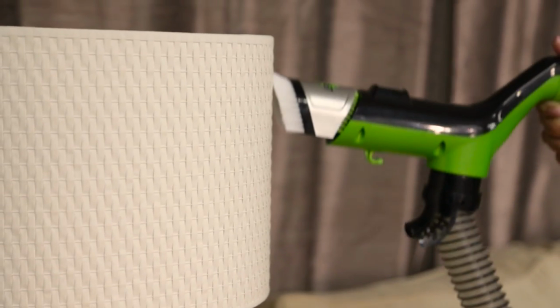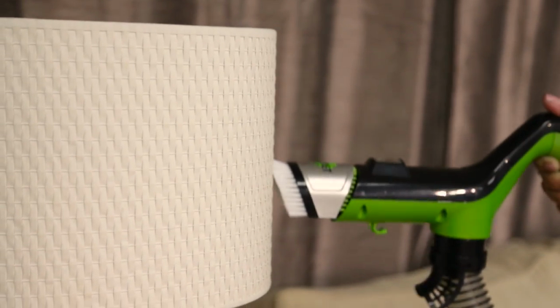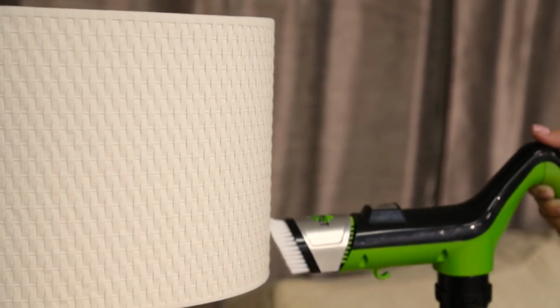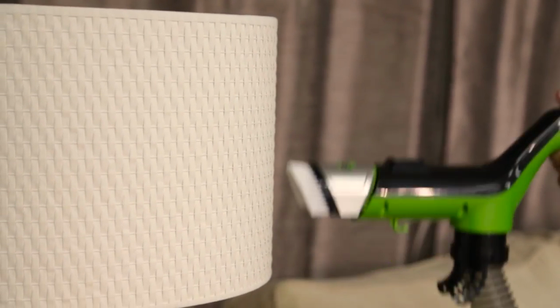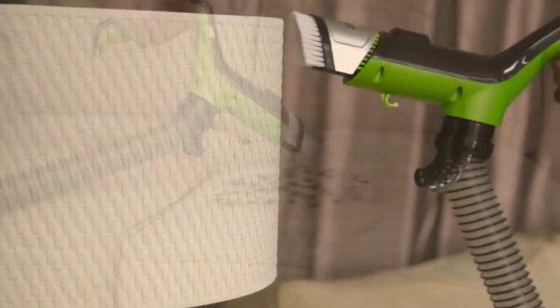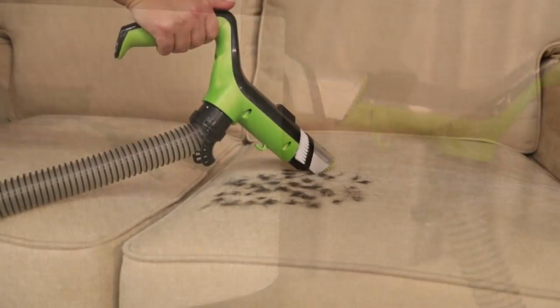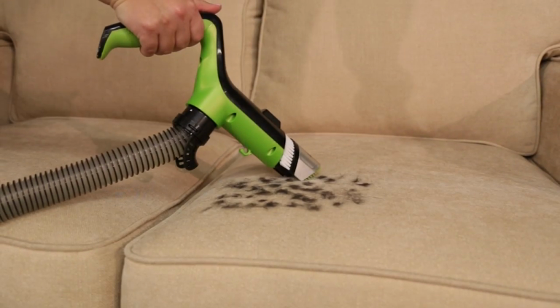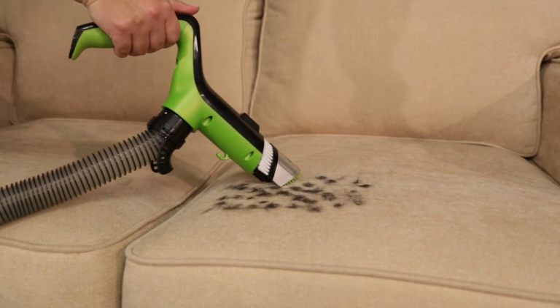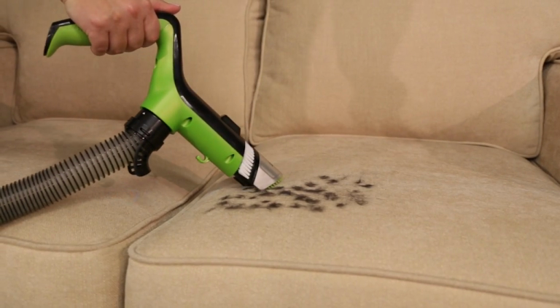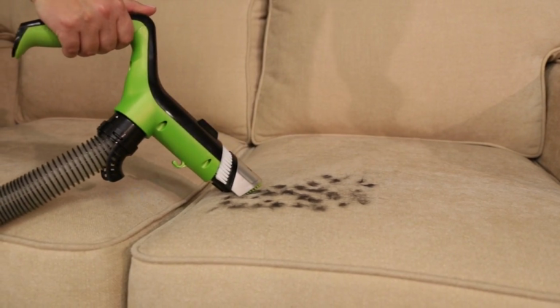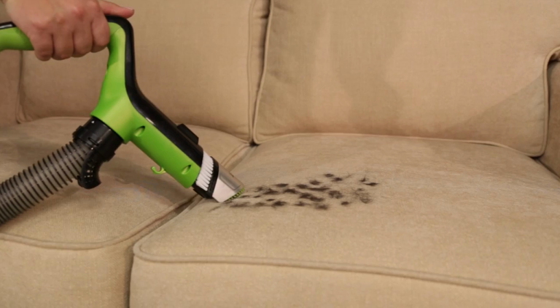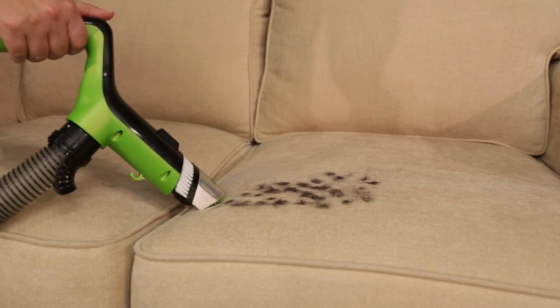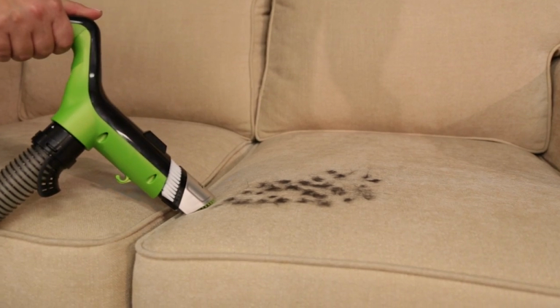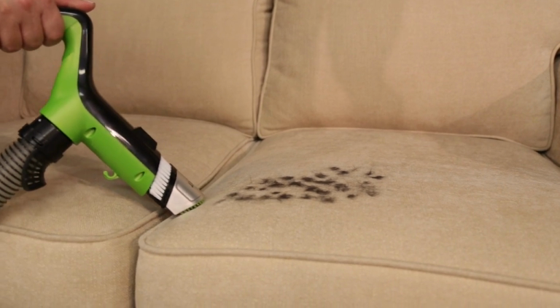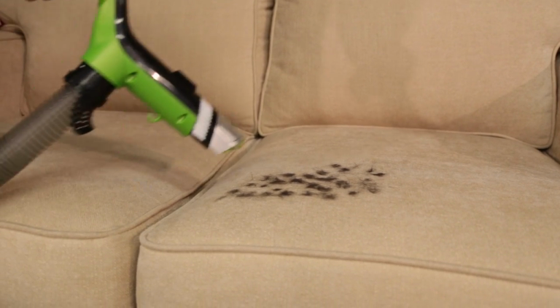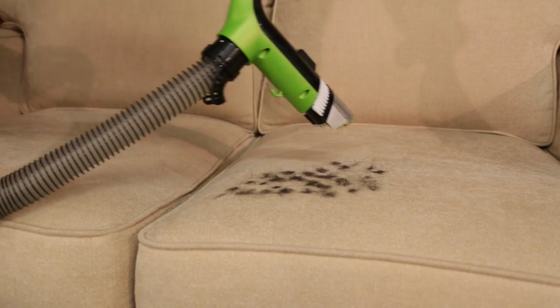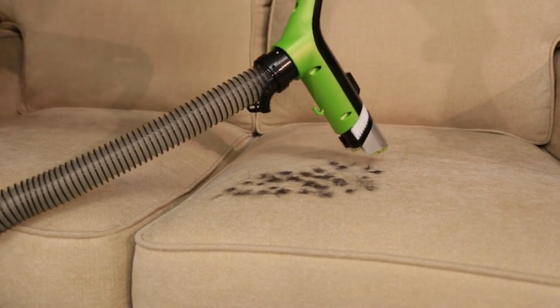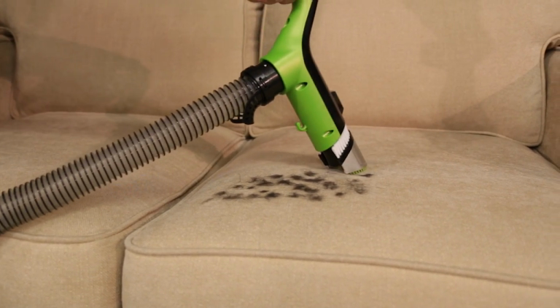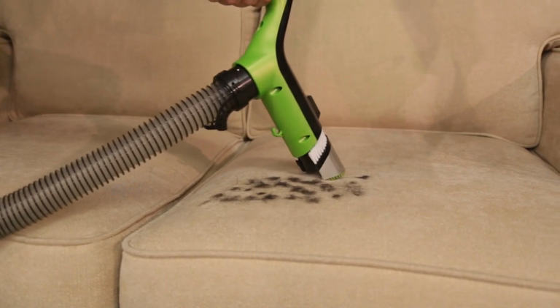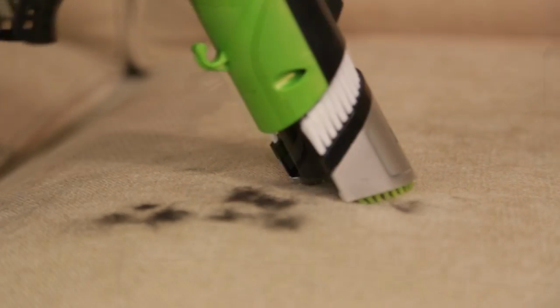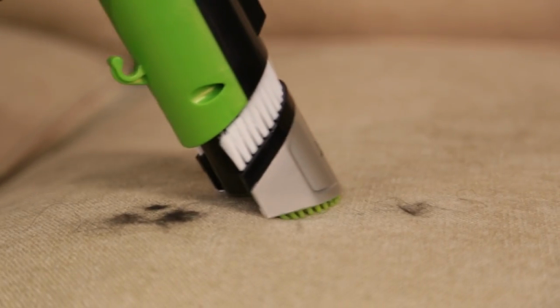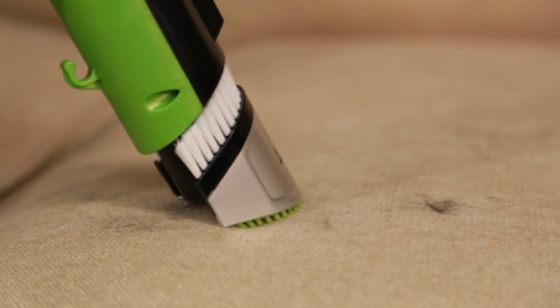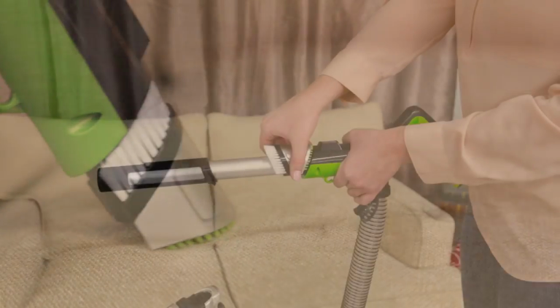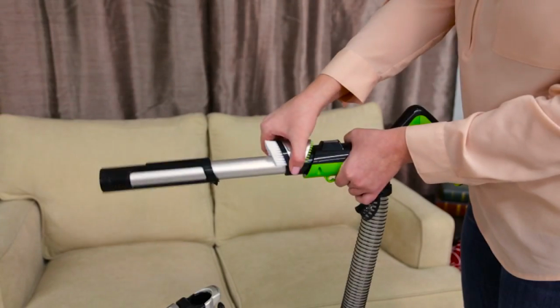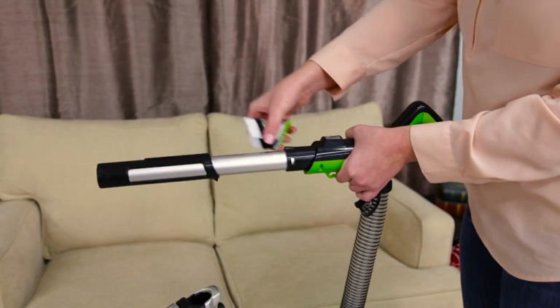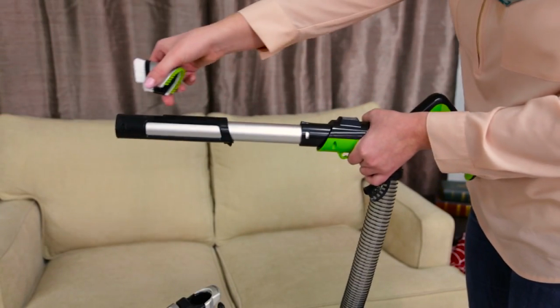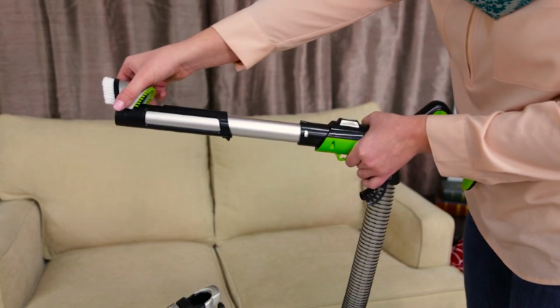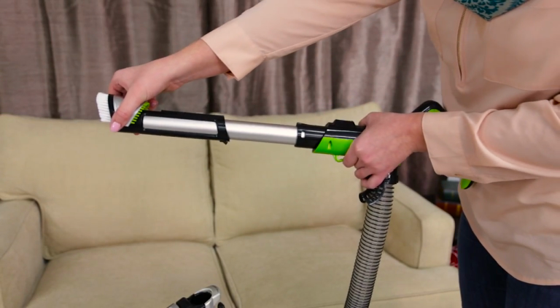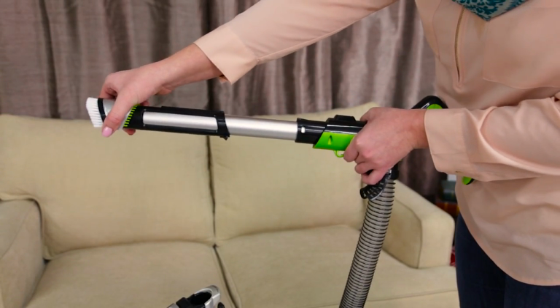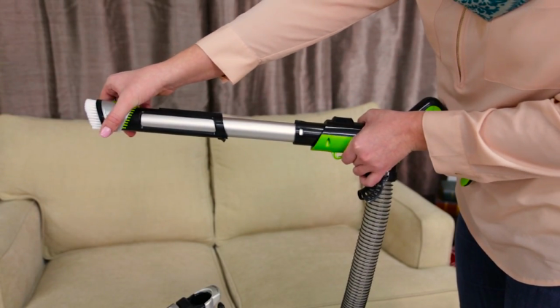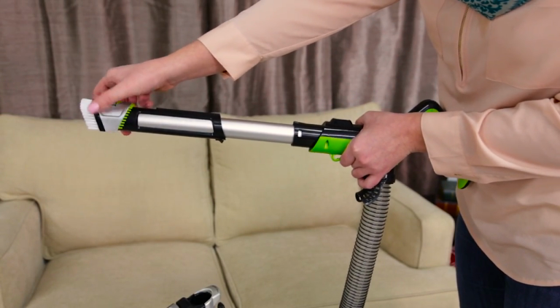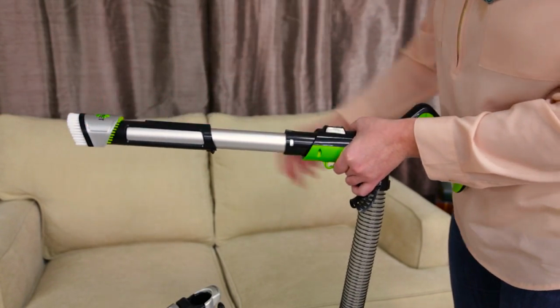Use the soft bristles for getting dust and pet hair off your lampshades. Flip the tool around to use the rubber knobs to get out the most stubborn pet hair. You can also disconnect the two-in-one brush tool and connect it to the end of the handle.